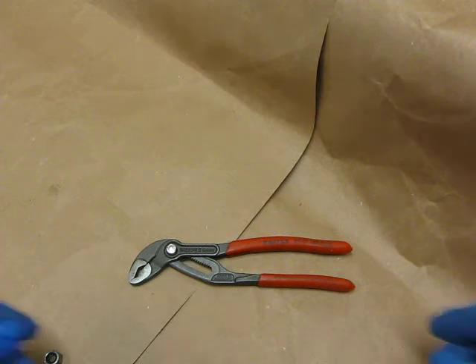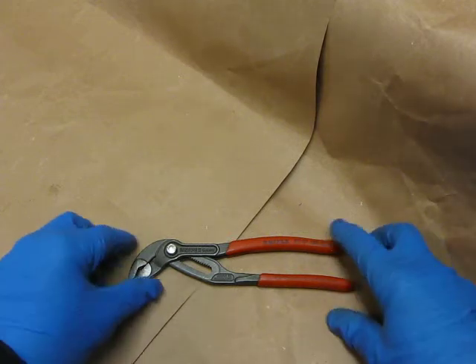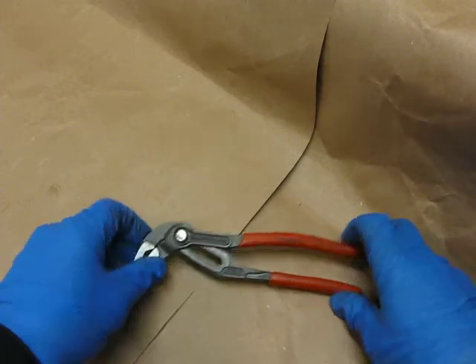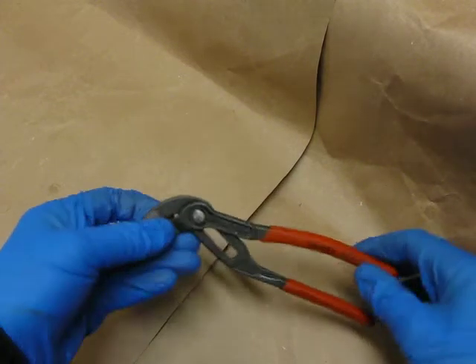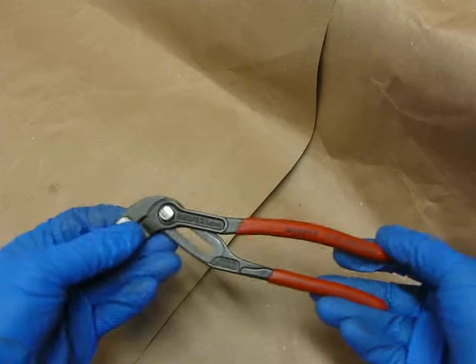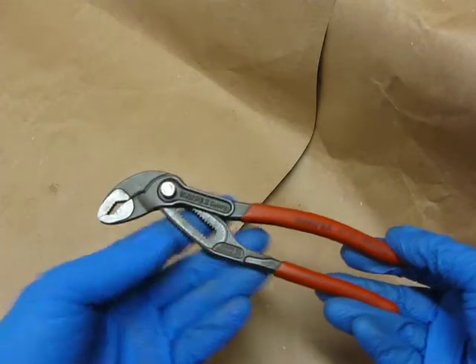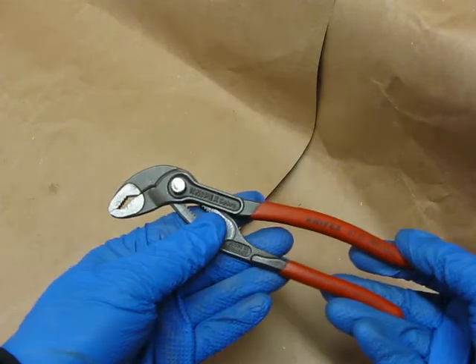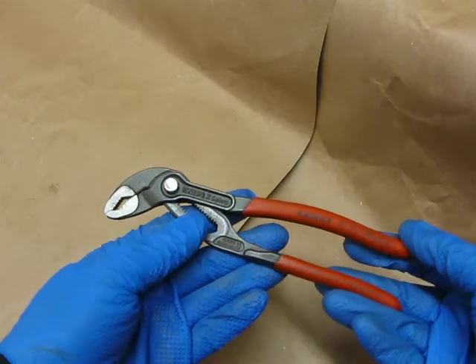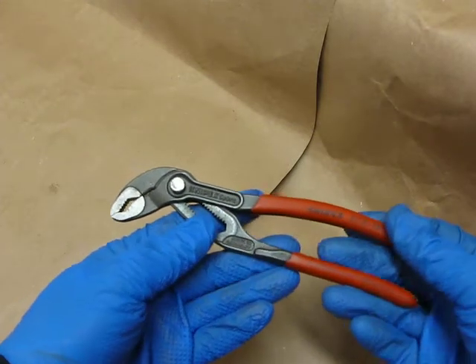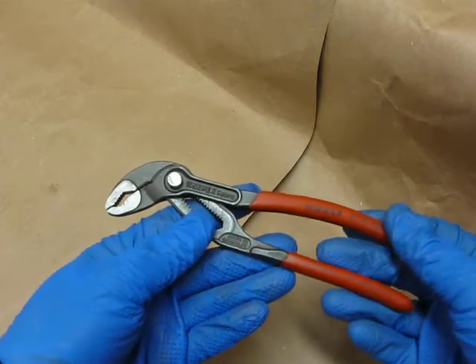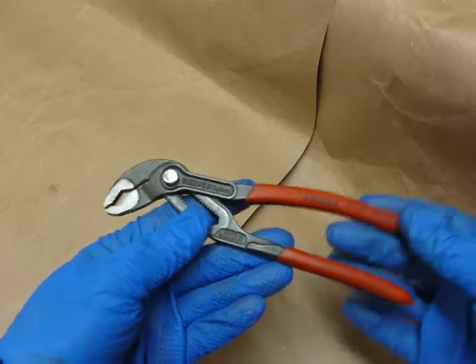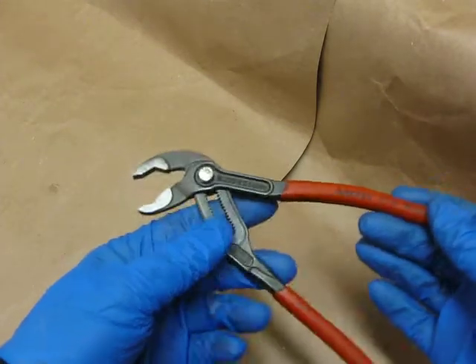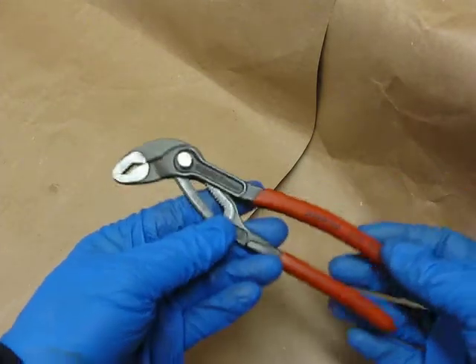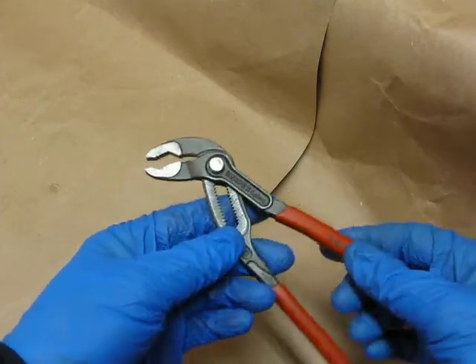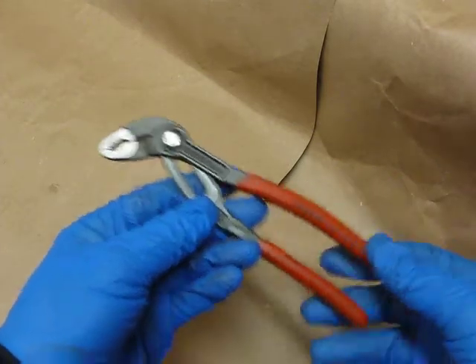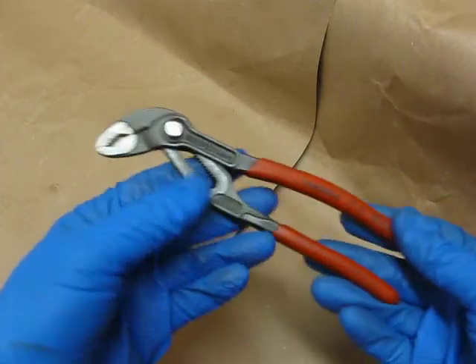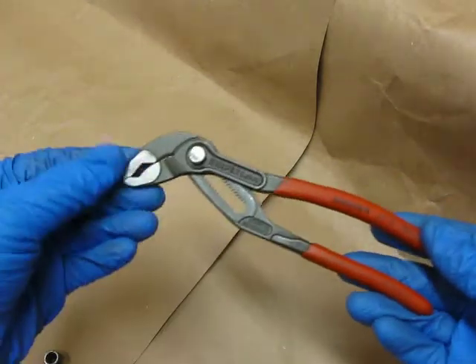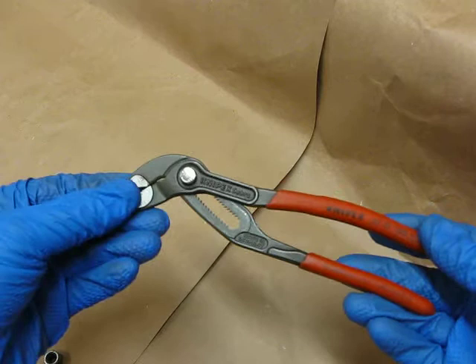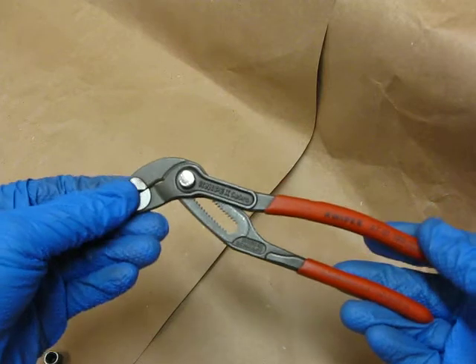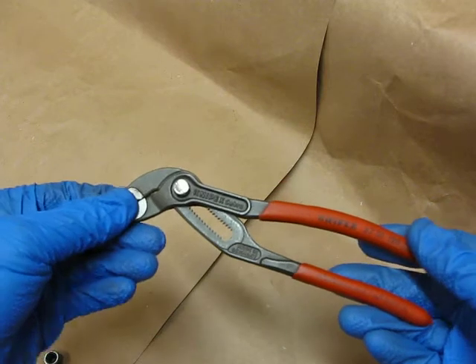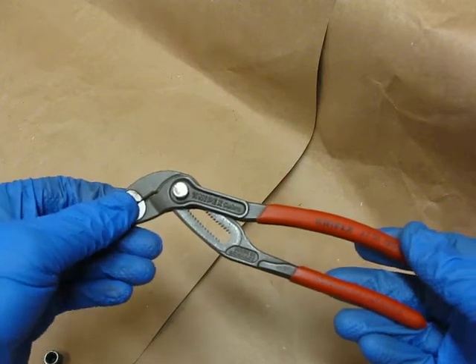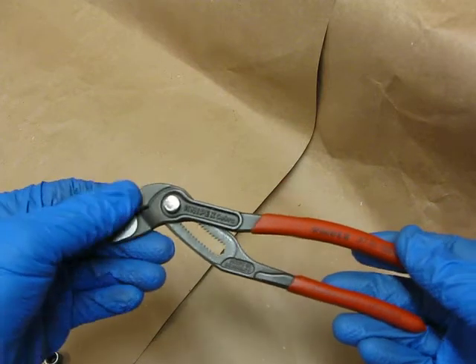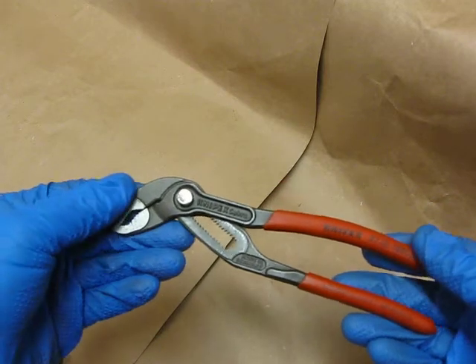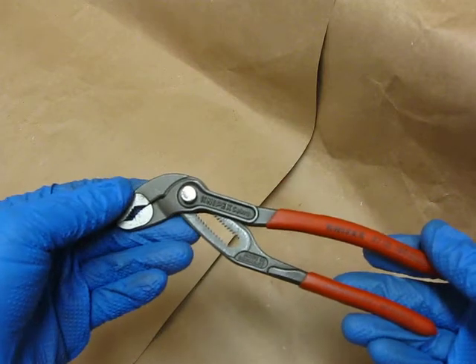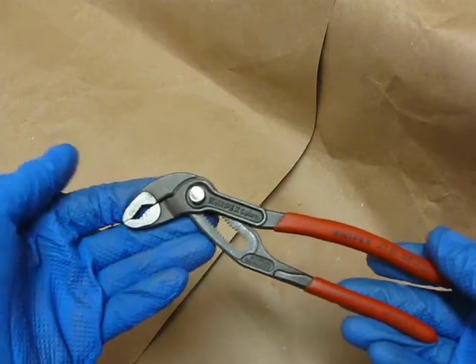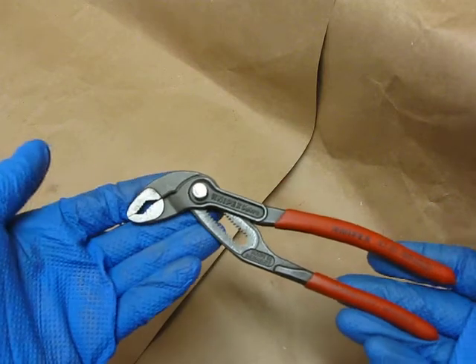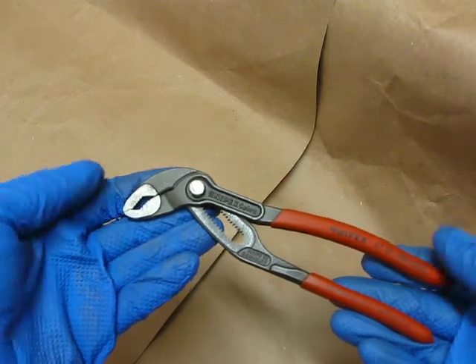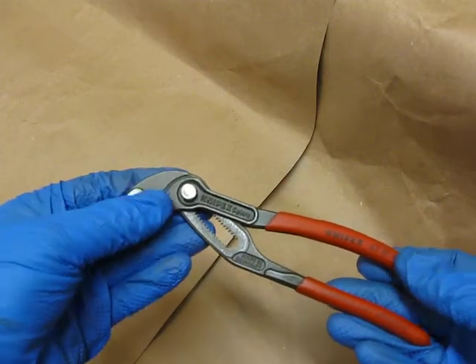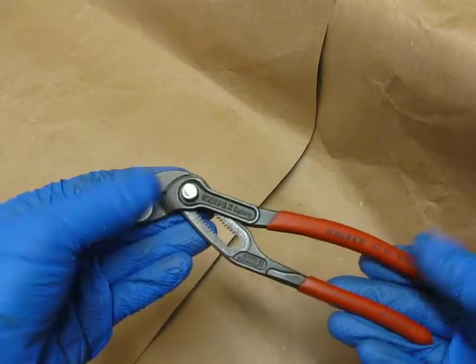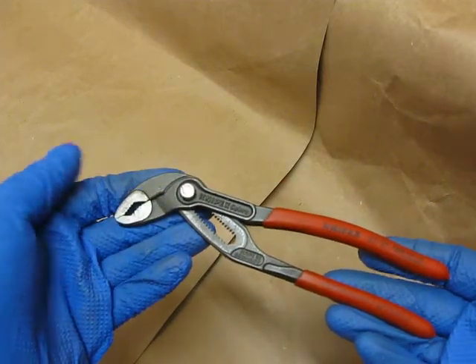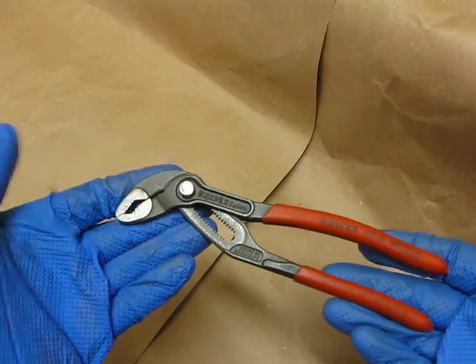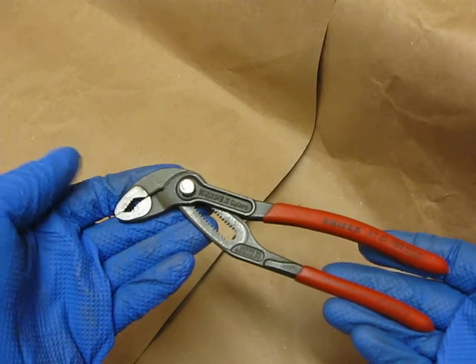I love Knipex. Any plier — these are just fantastic. You all have other Knipex reviews and they're off the charts. If they're a plier, they're top notch.